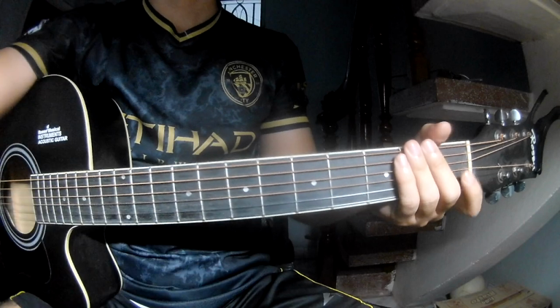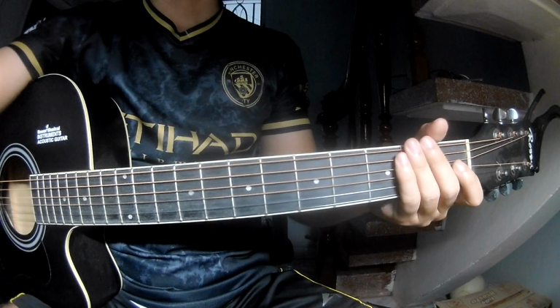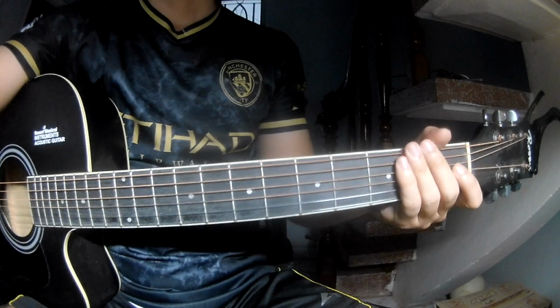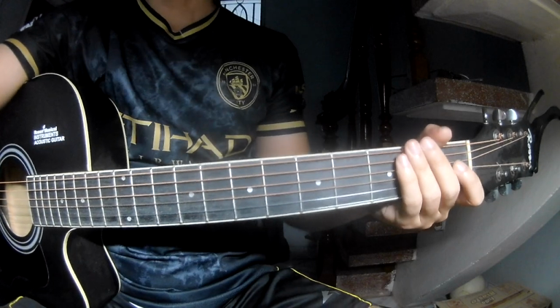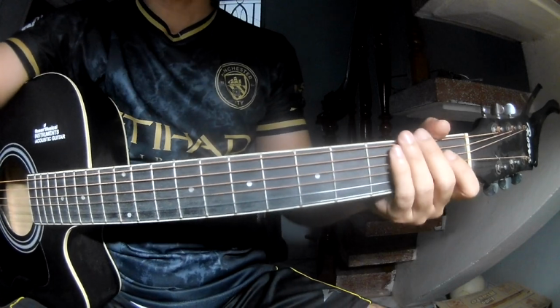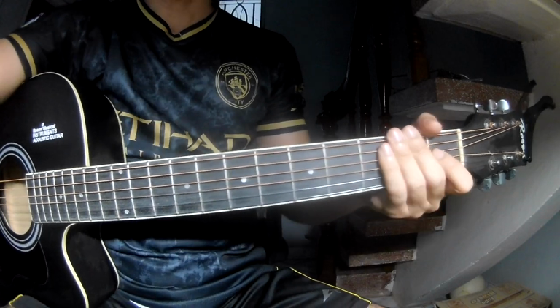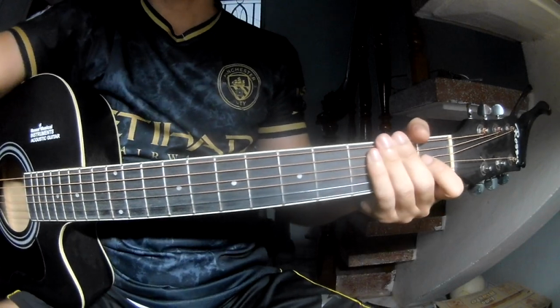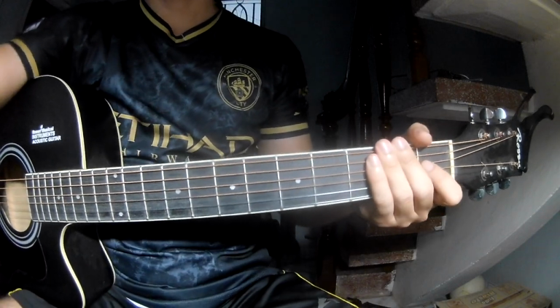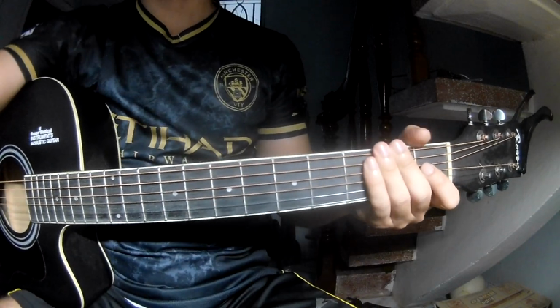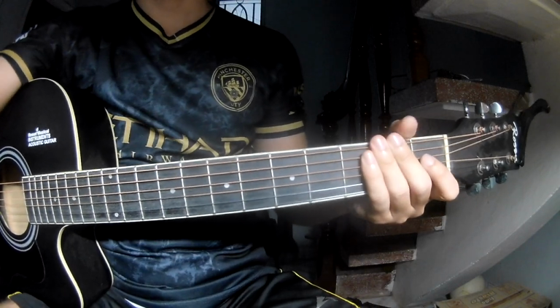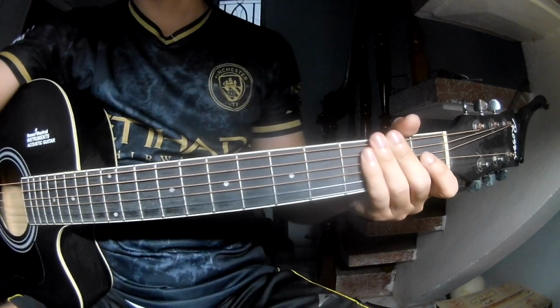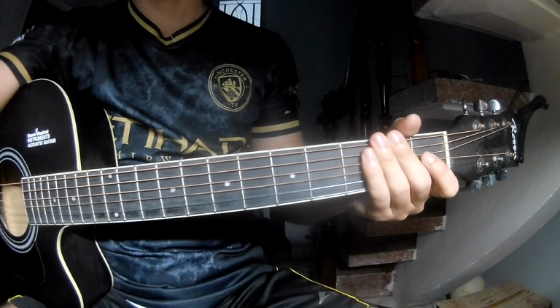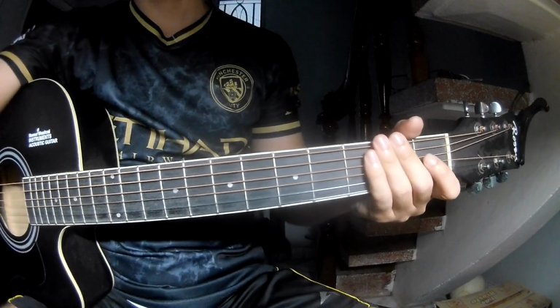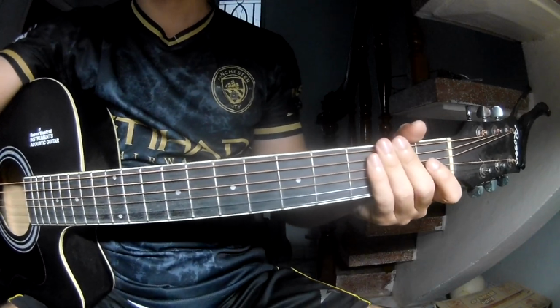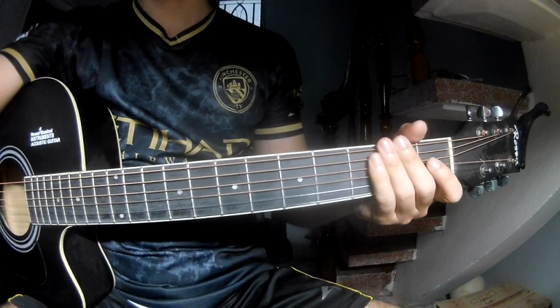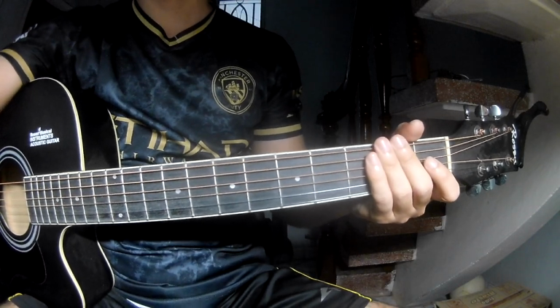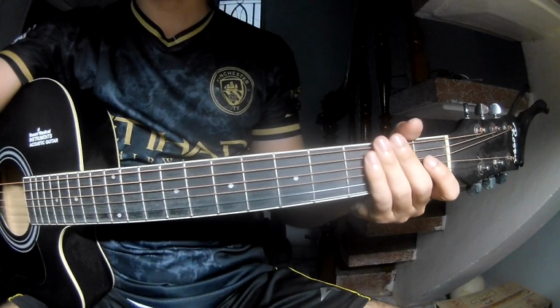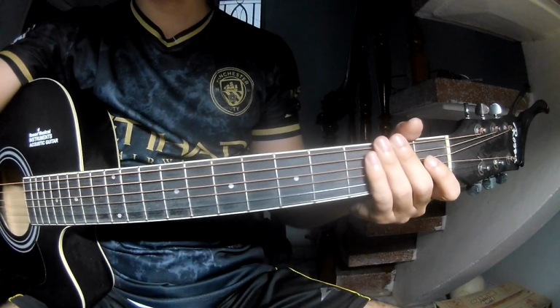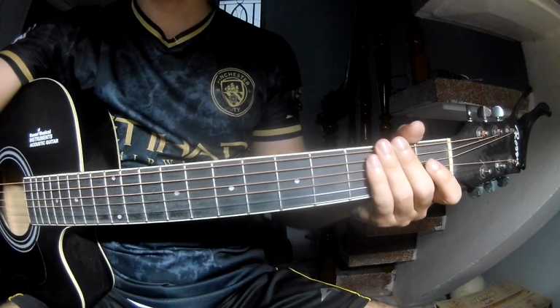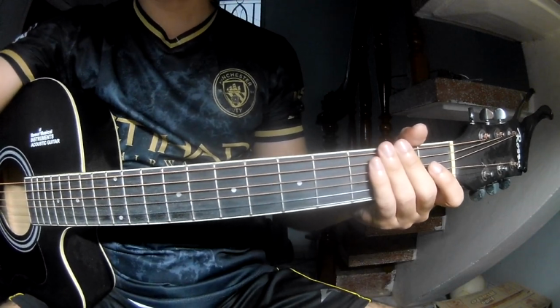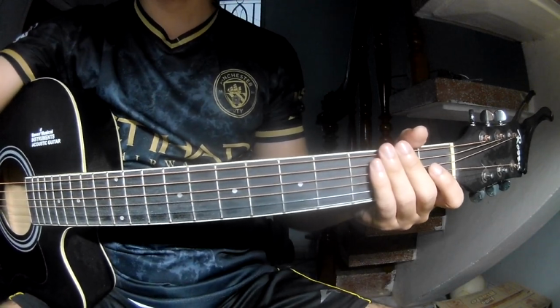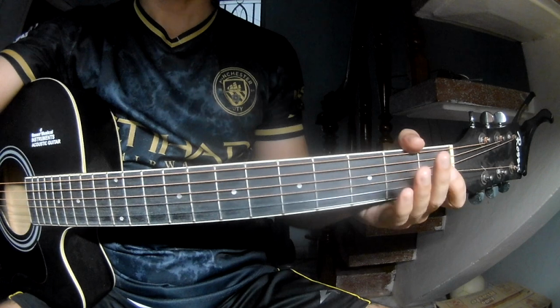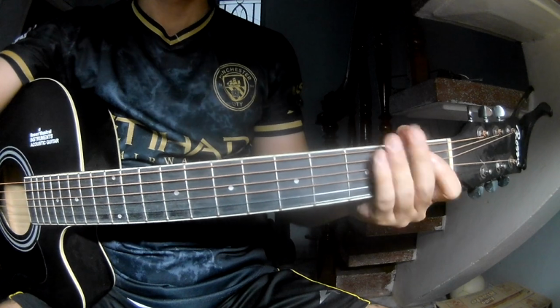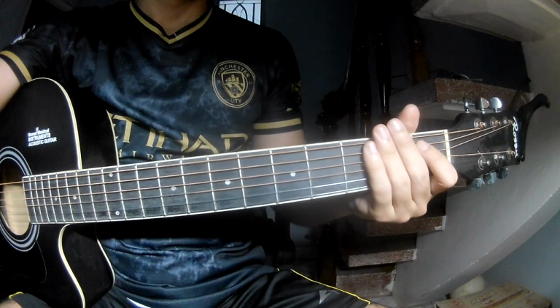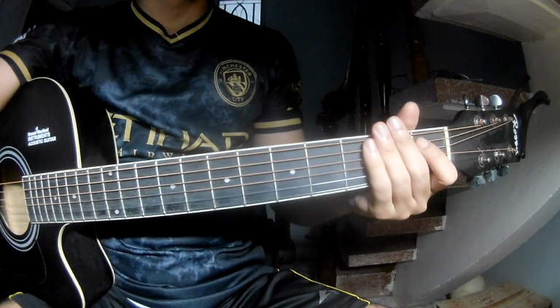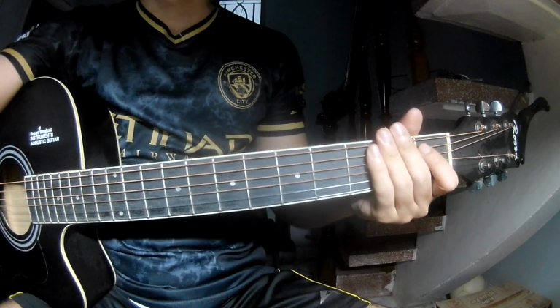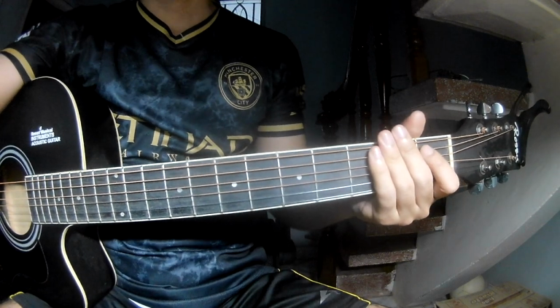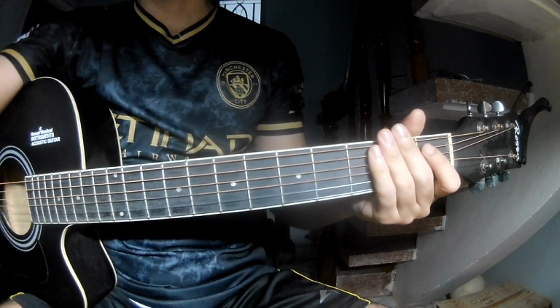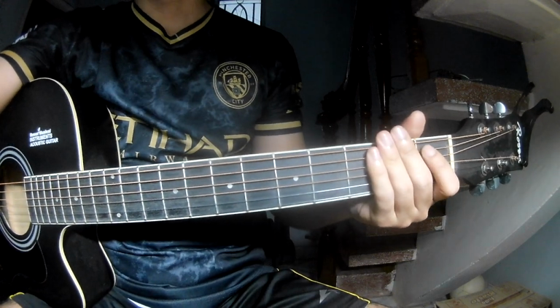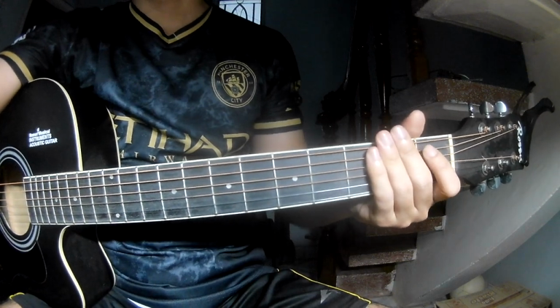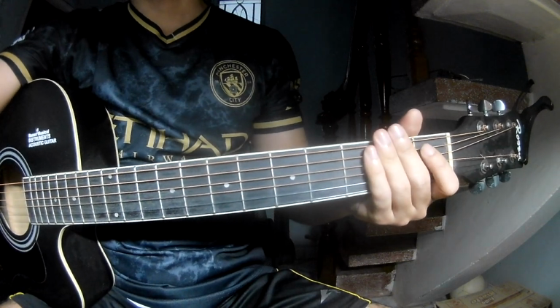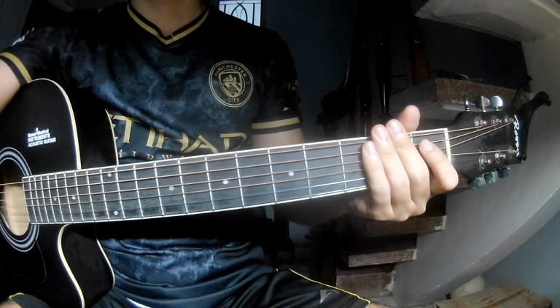Hi everyone! Today we'll see how to play the Teardrops by Liam Payne. You can find the full color description.